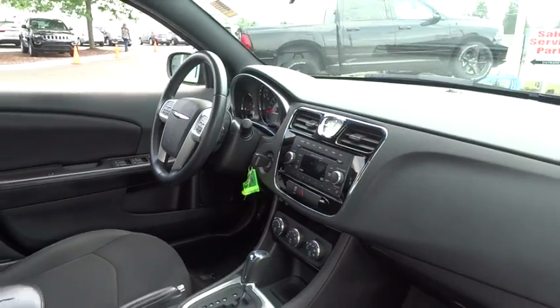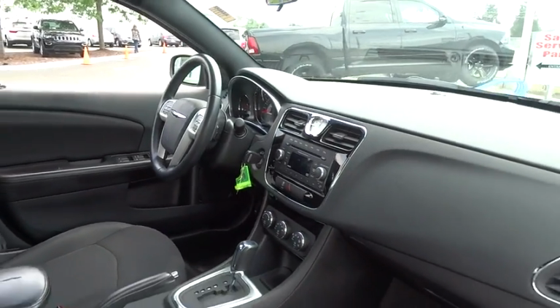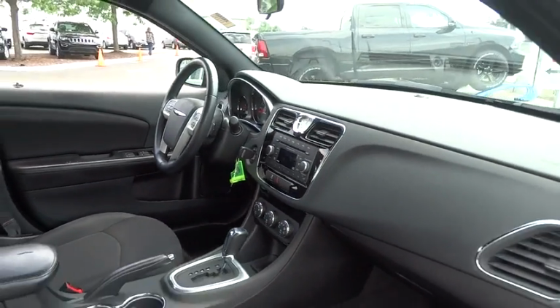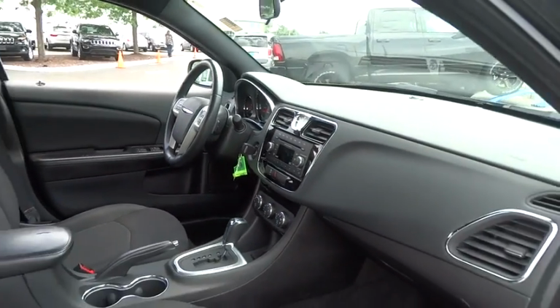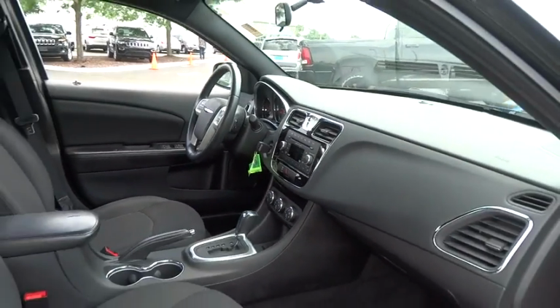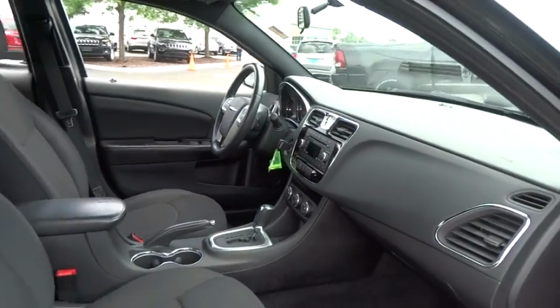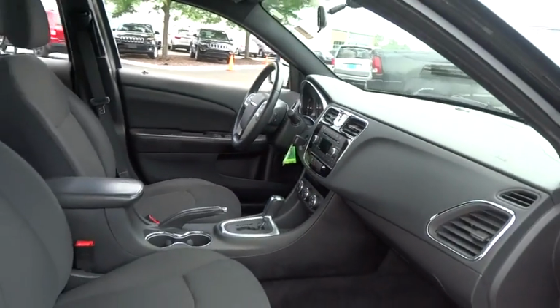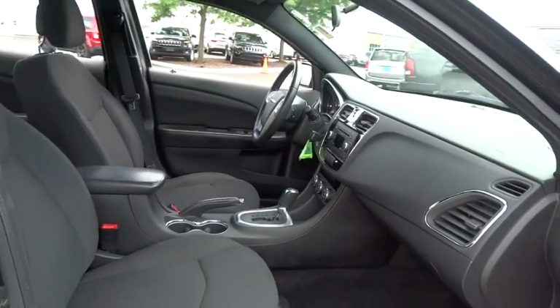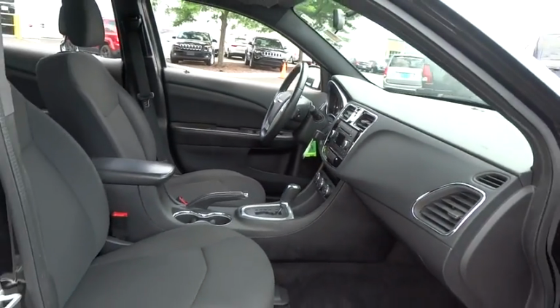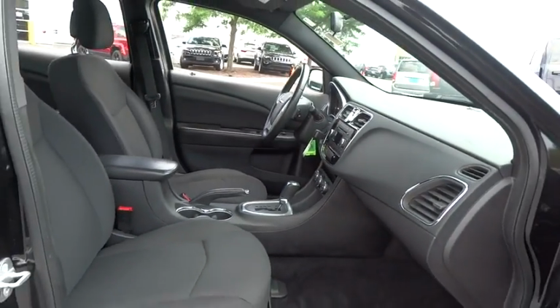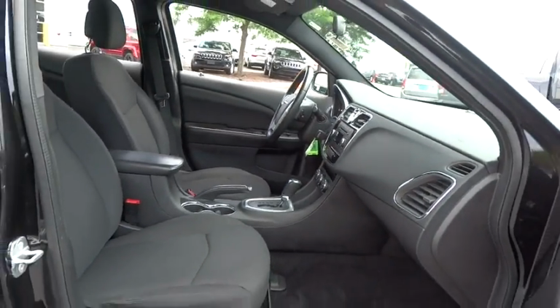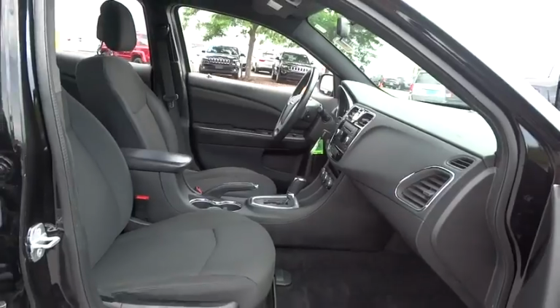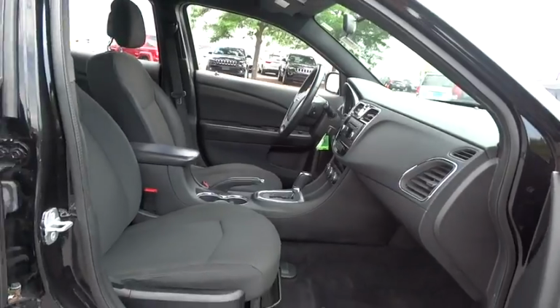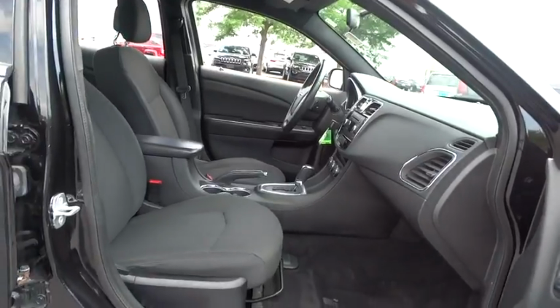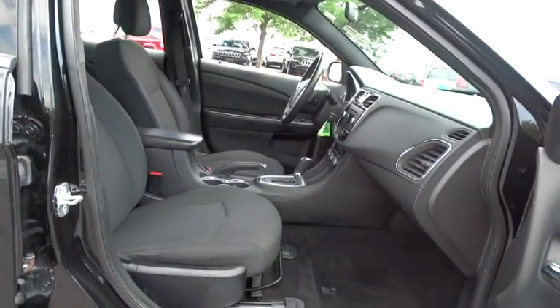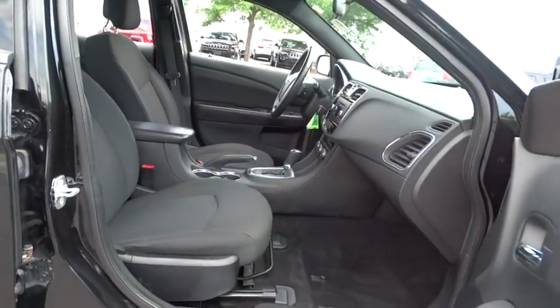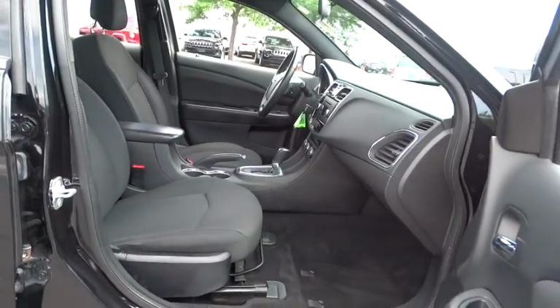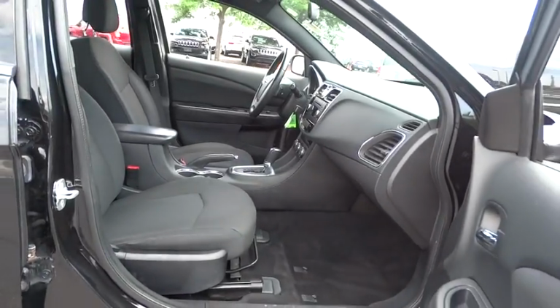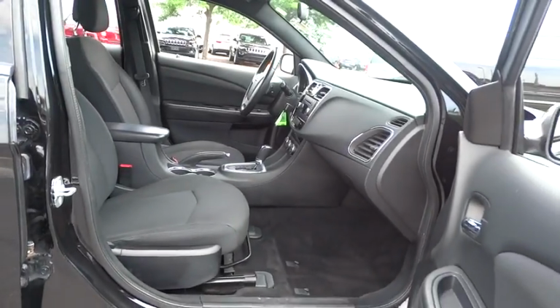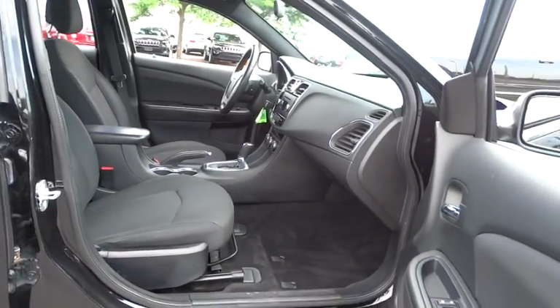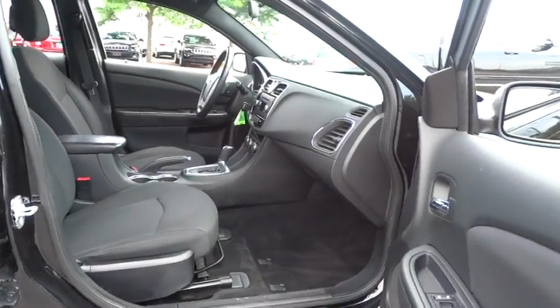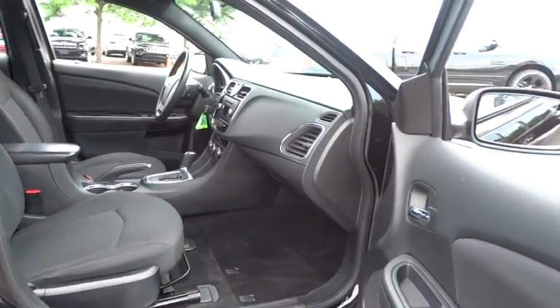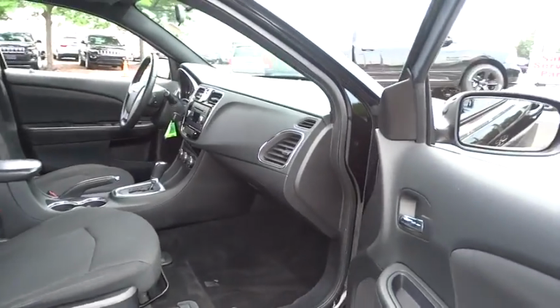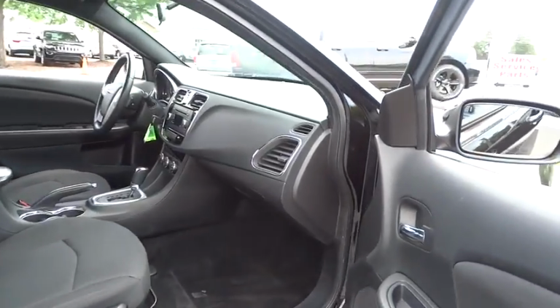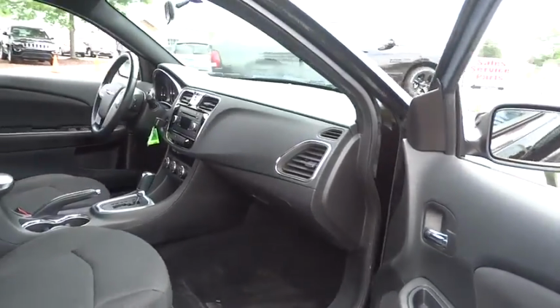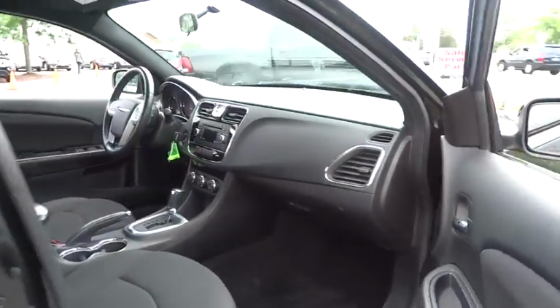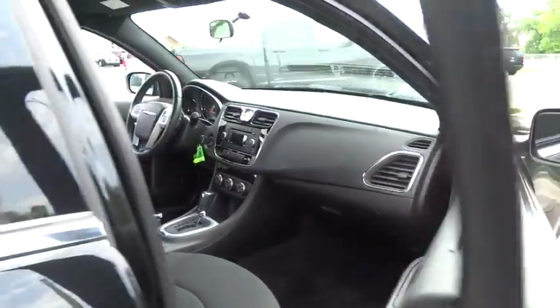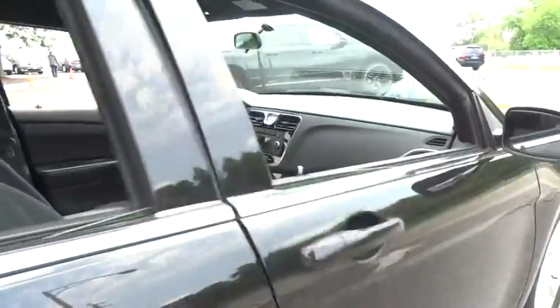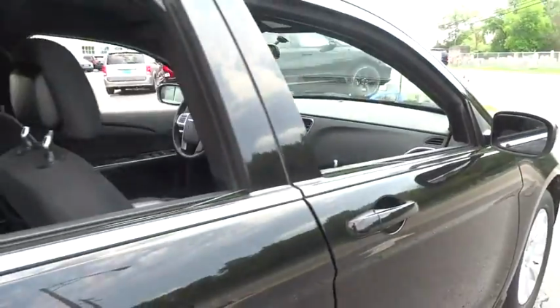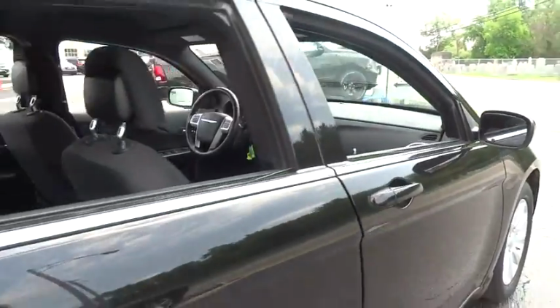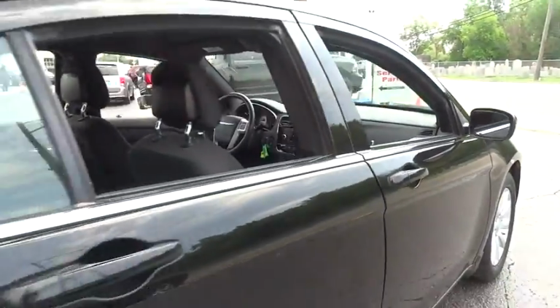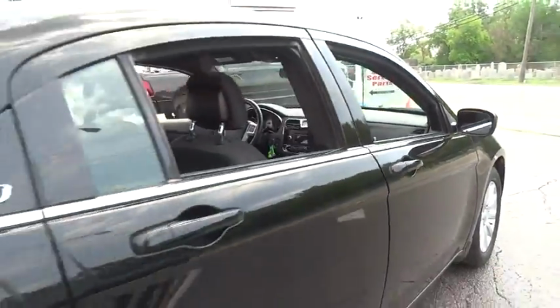Remote power door locks, compass, power windows, tachometer, head-up display, privacy glass, and power heated outside mirrors.